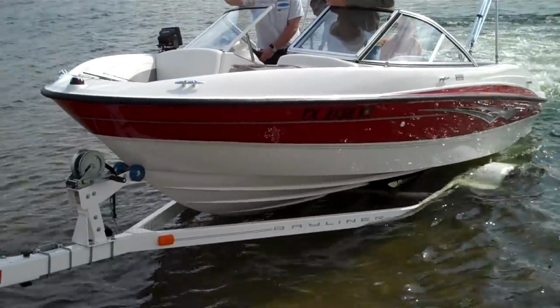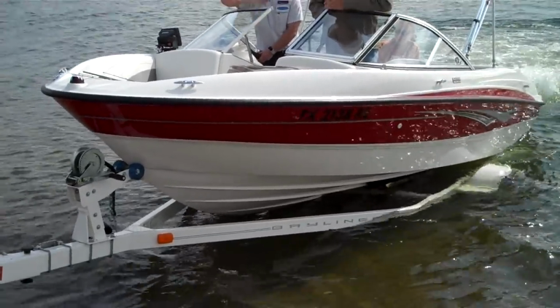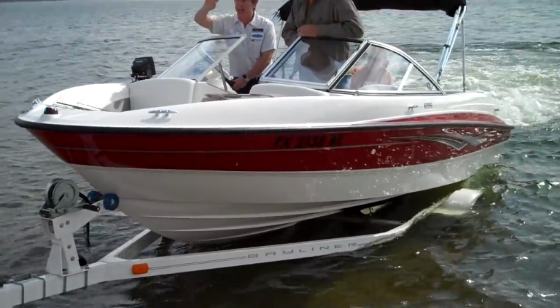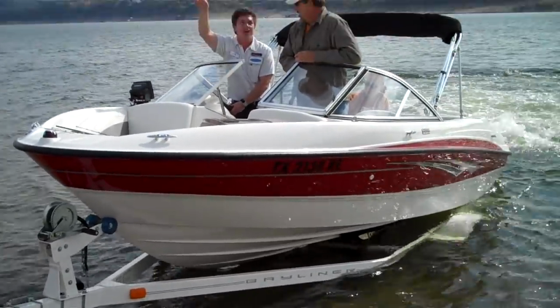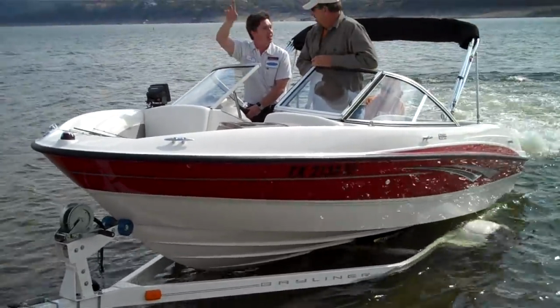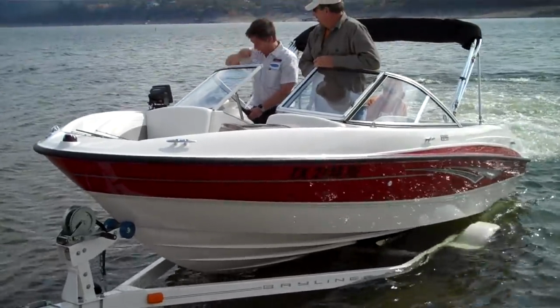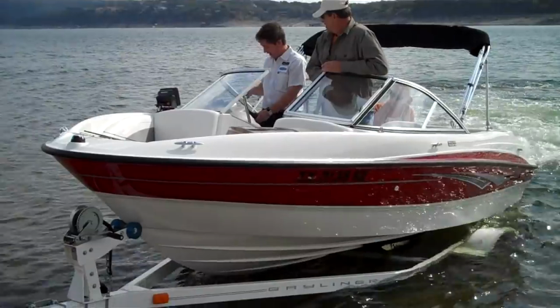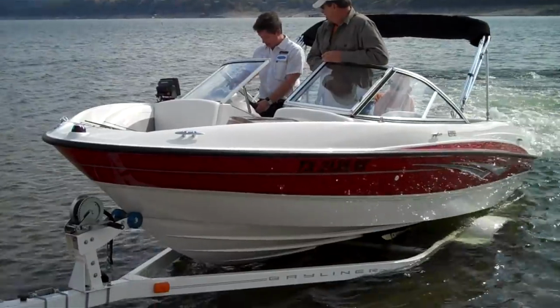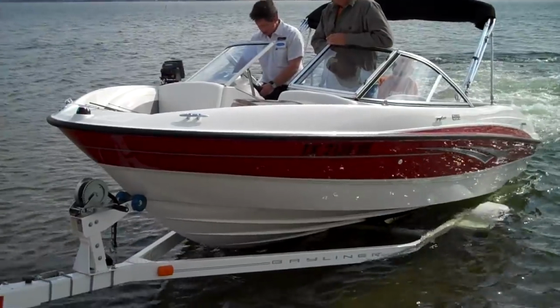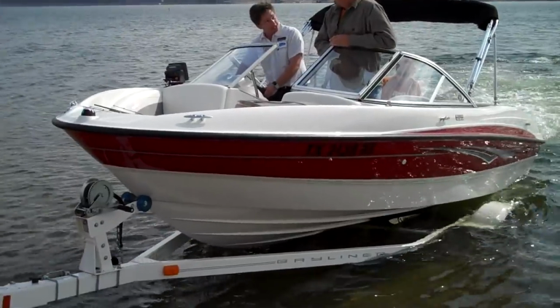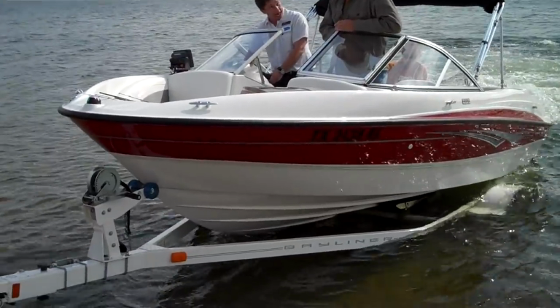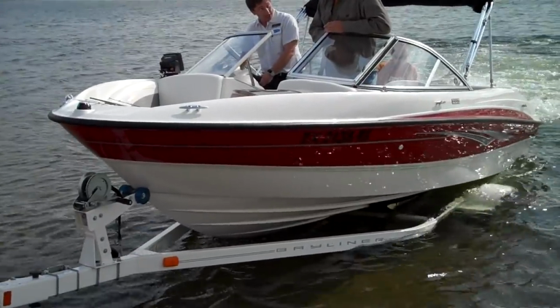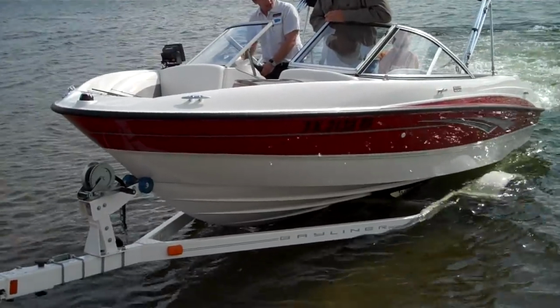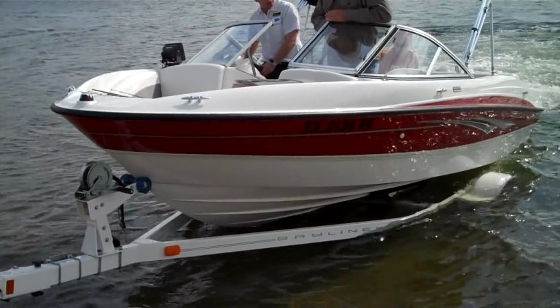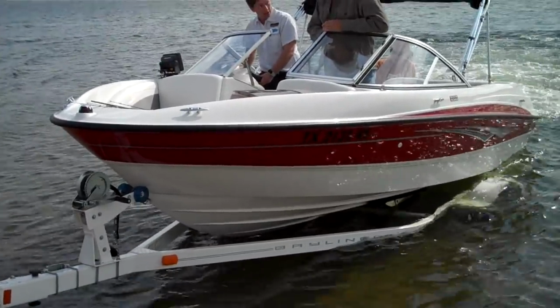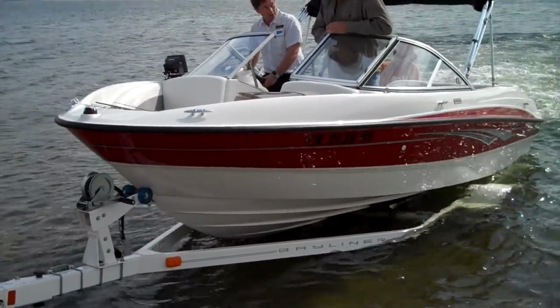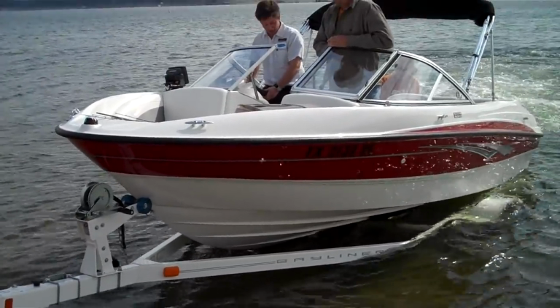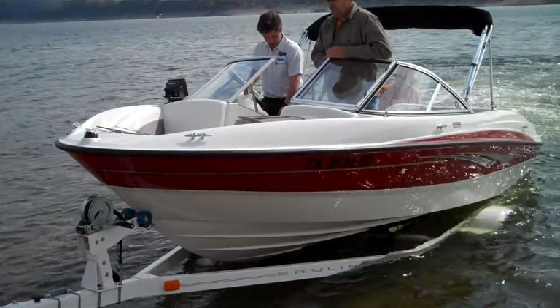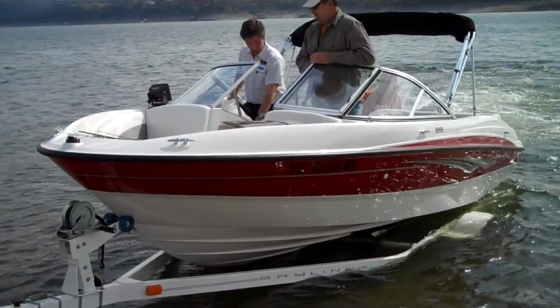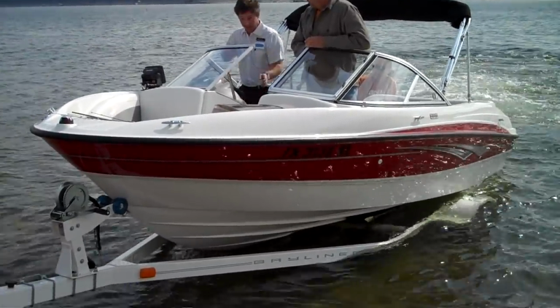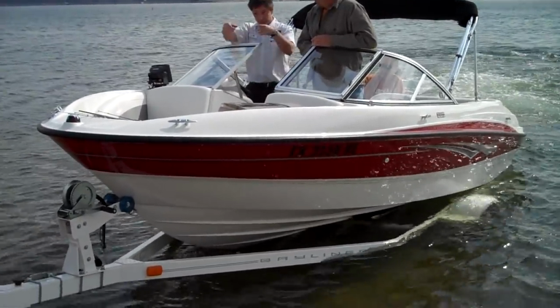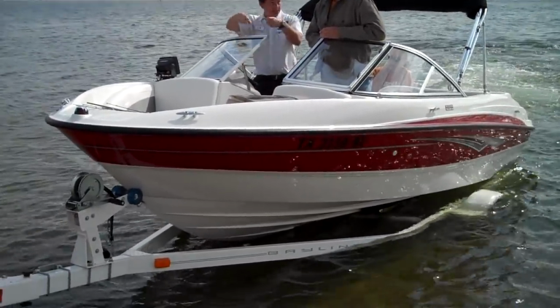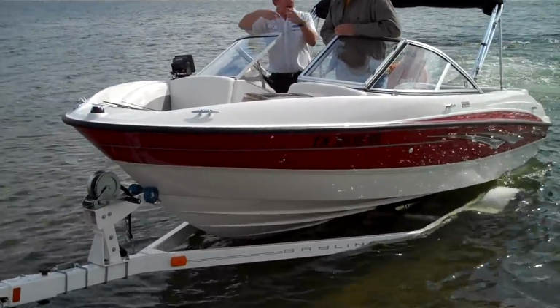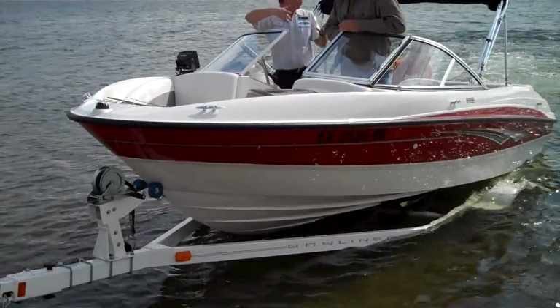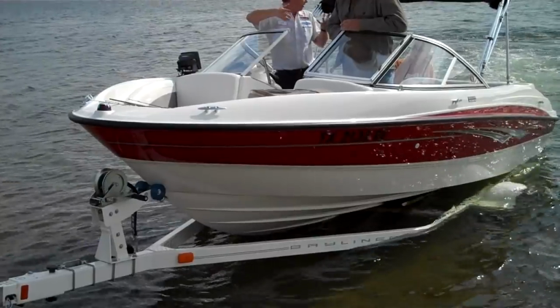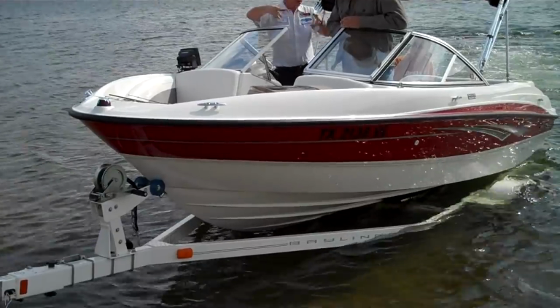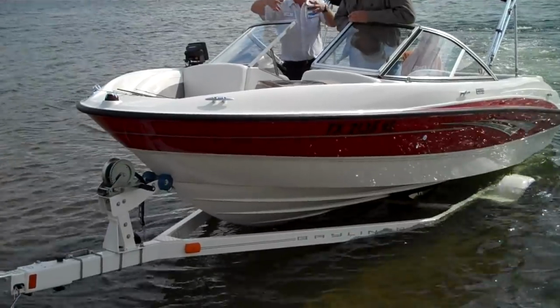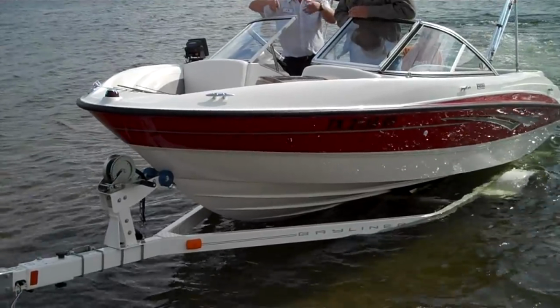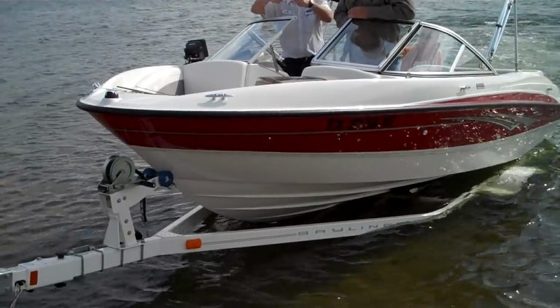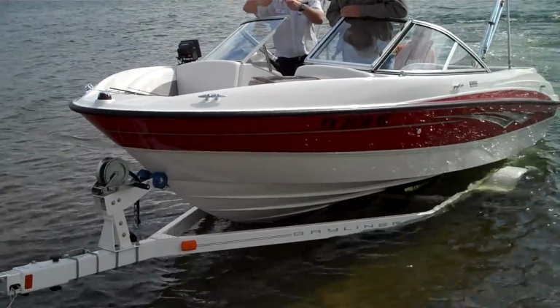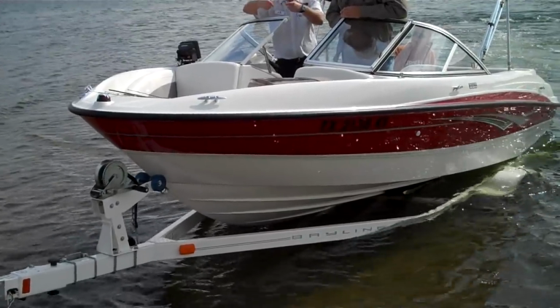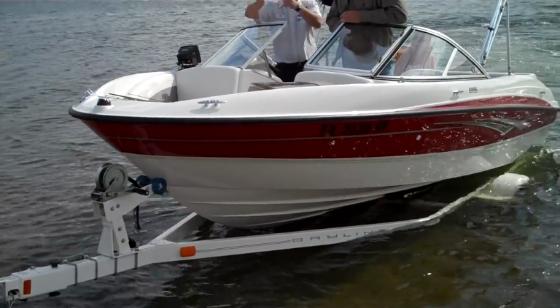Now you're ready to come to the bow, reach over, and strap it. Or you can have your person at the trailer — your driver — do it for you.